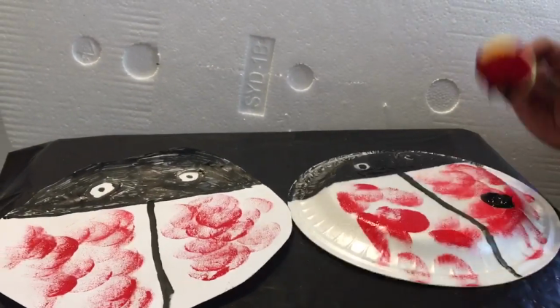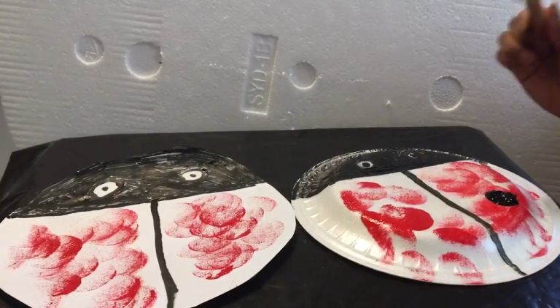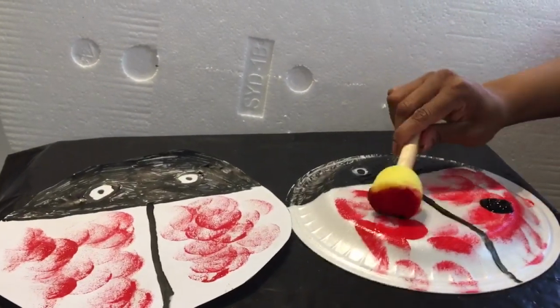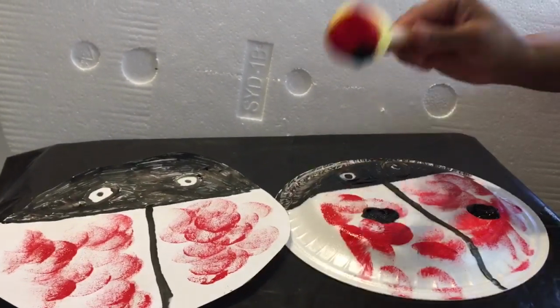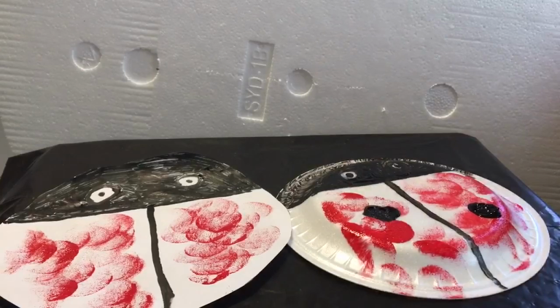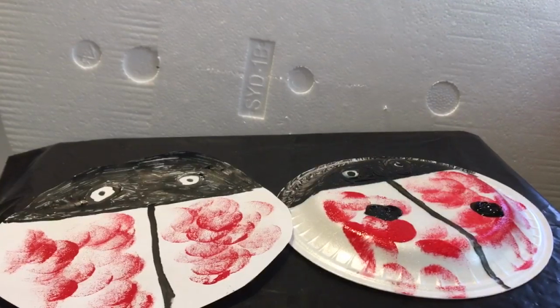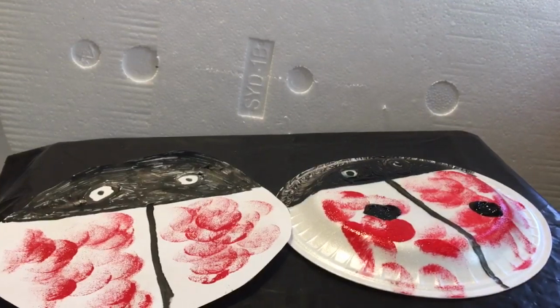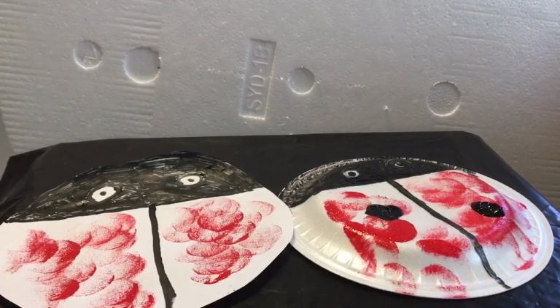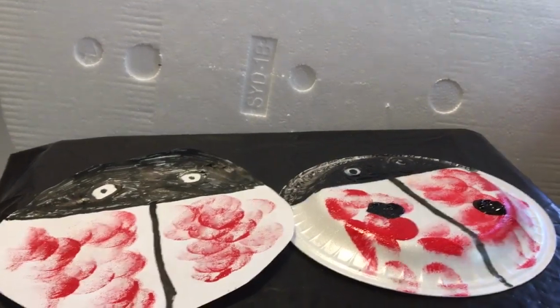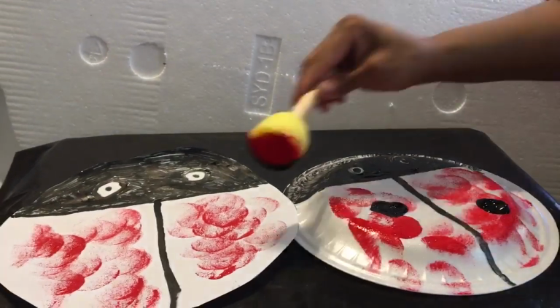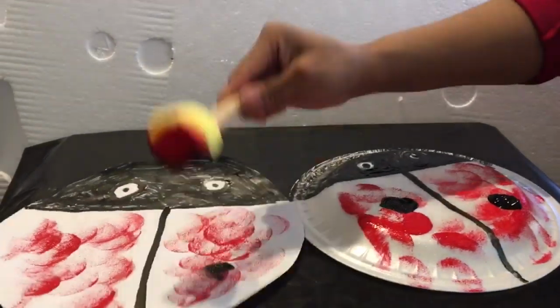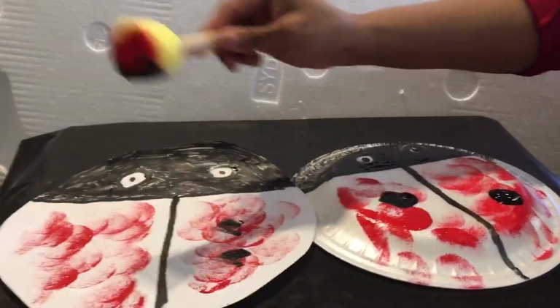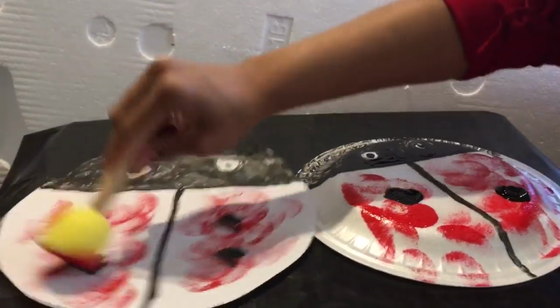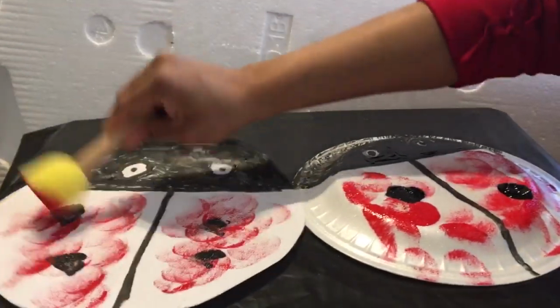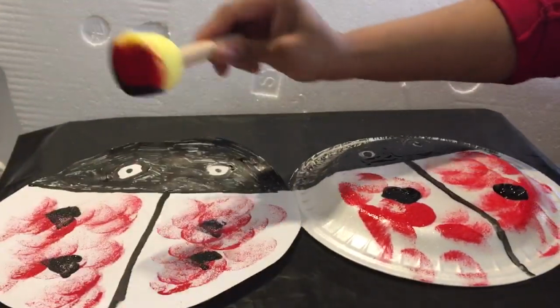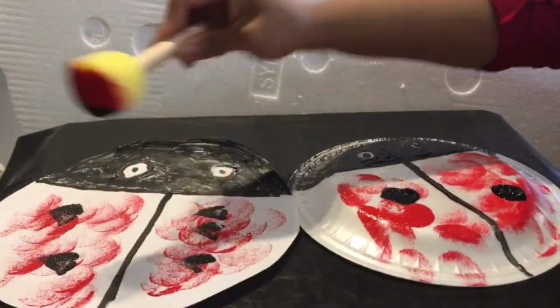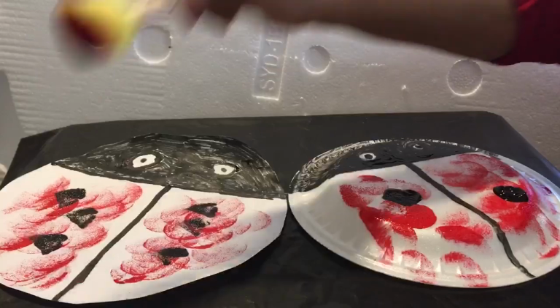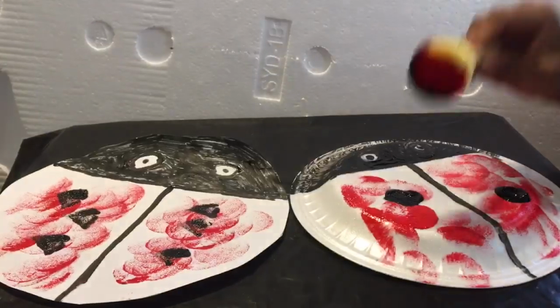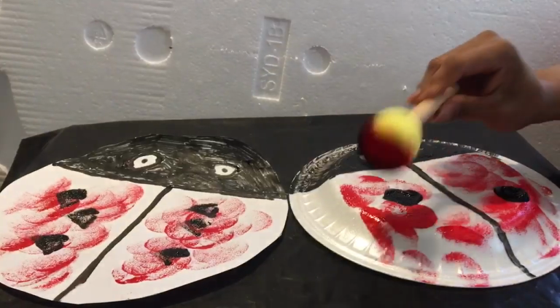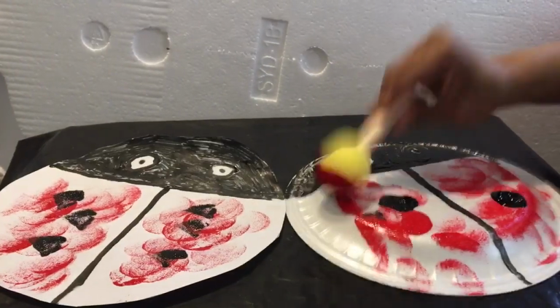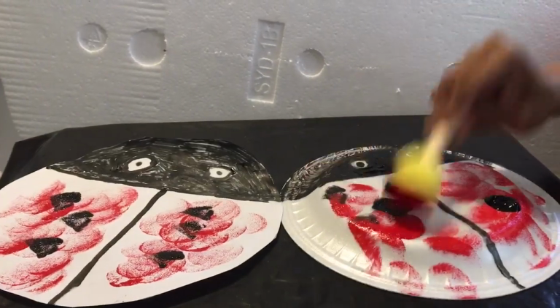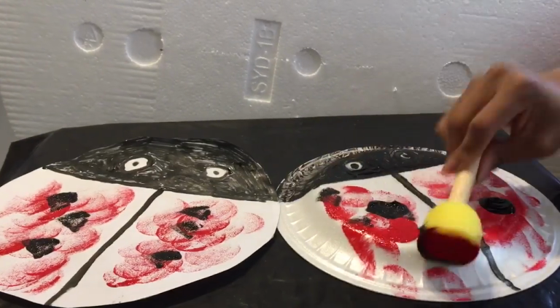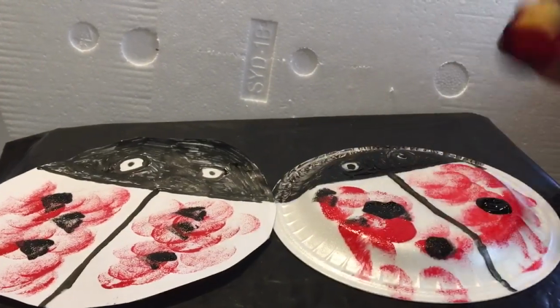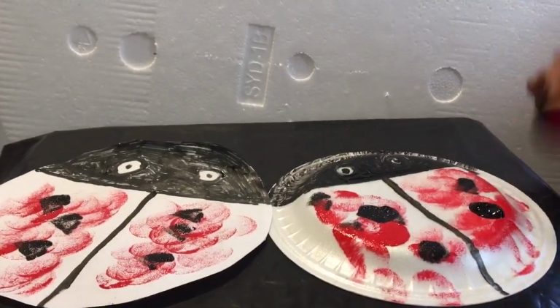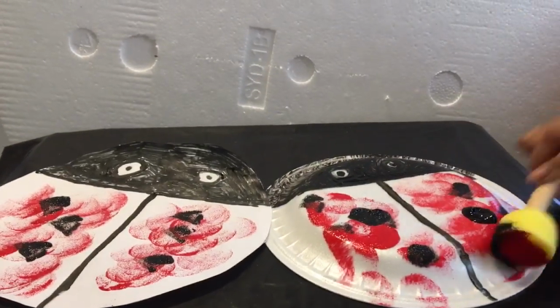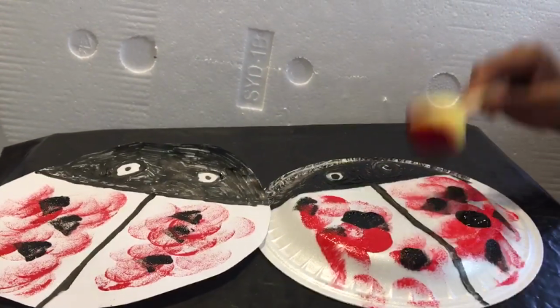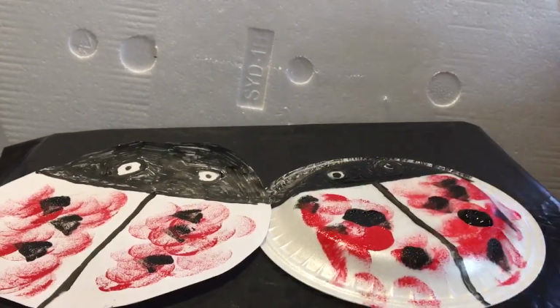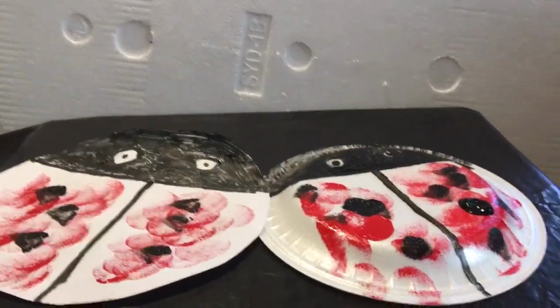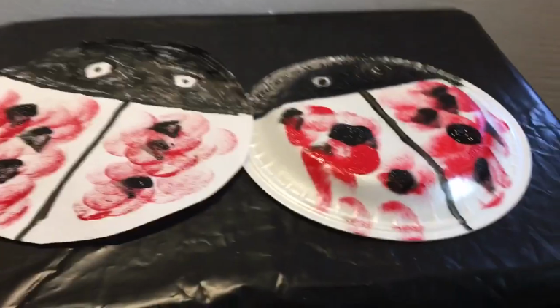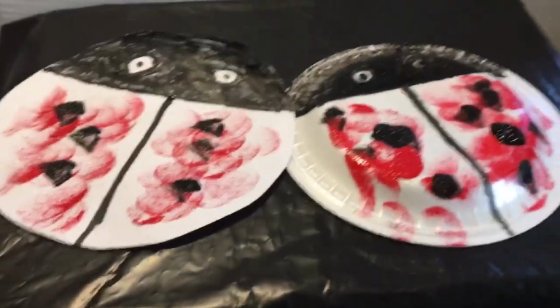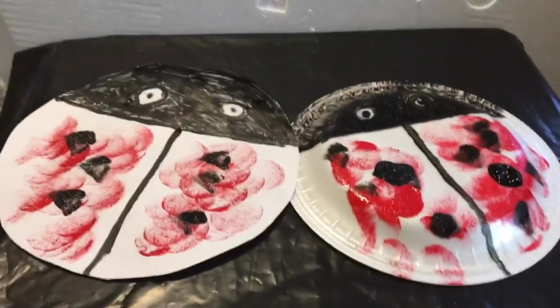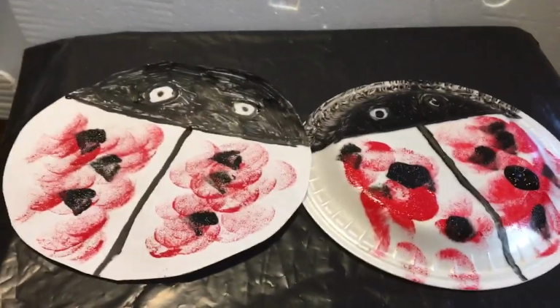So you'll do some black paint and we'll paint them all over the place. Have fun!